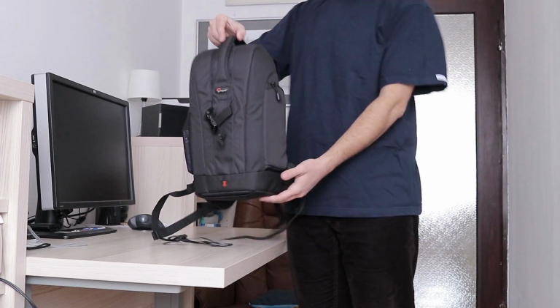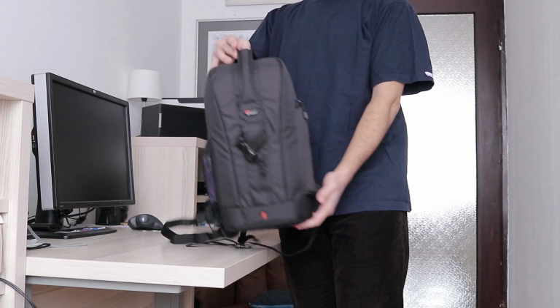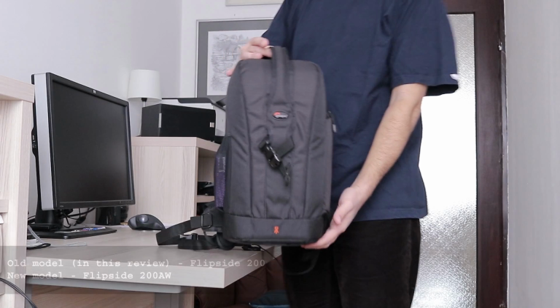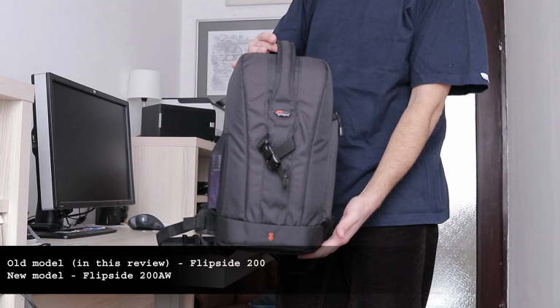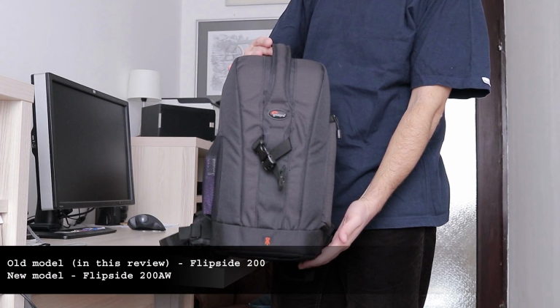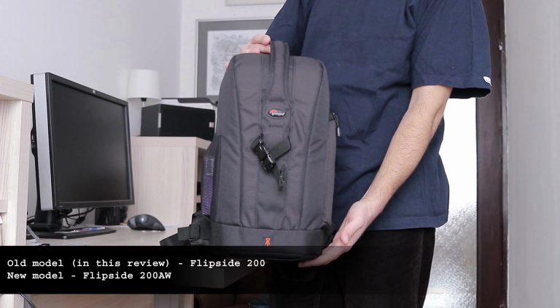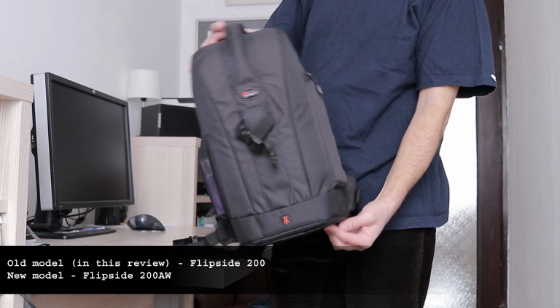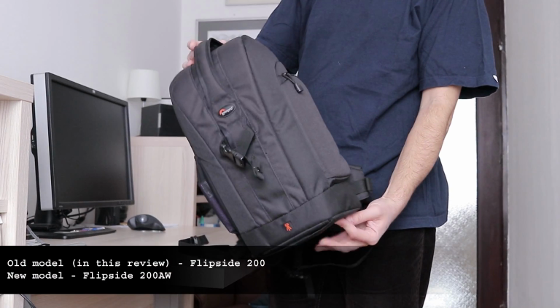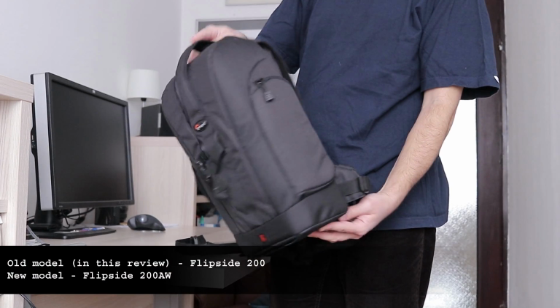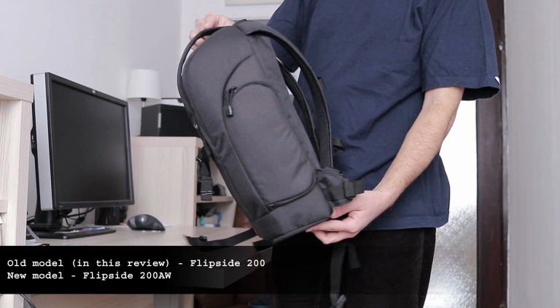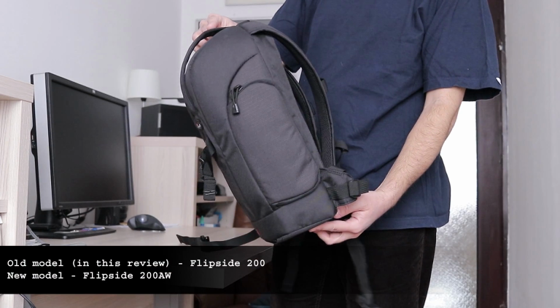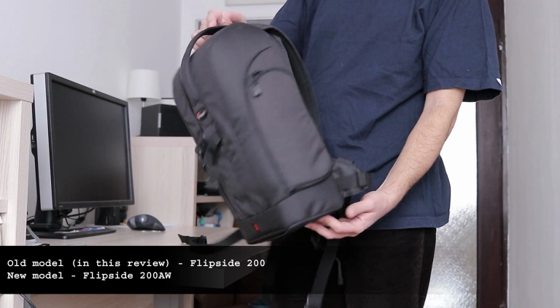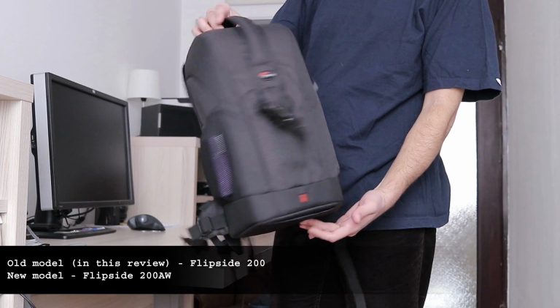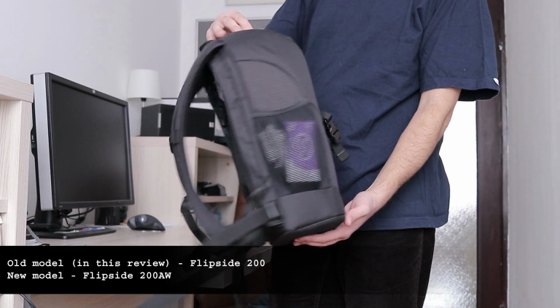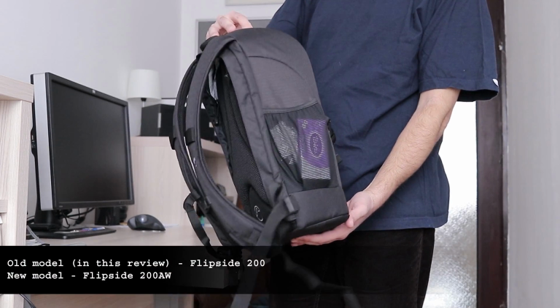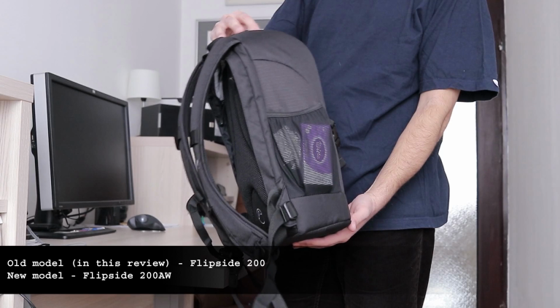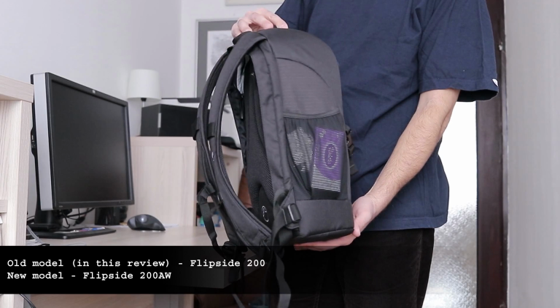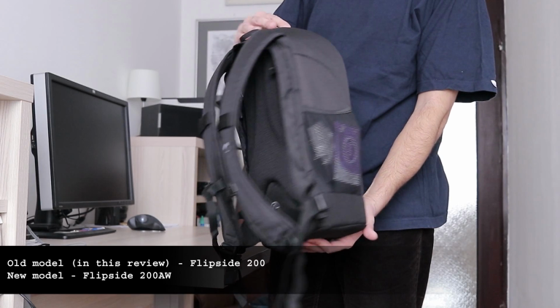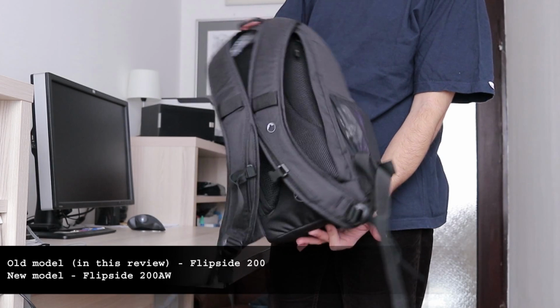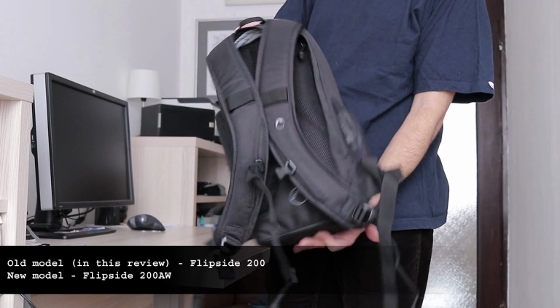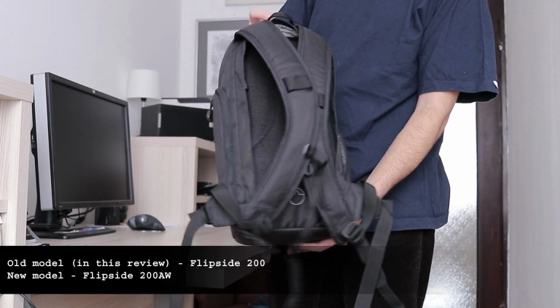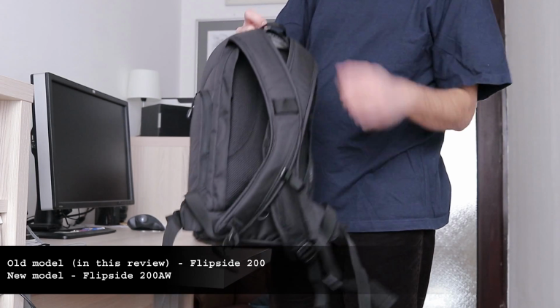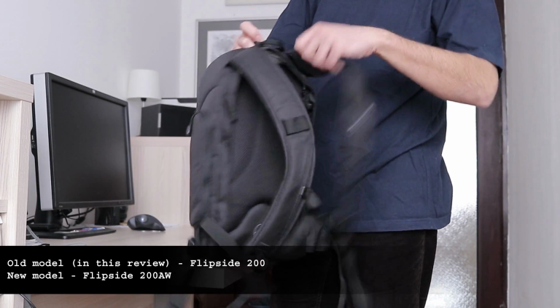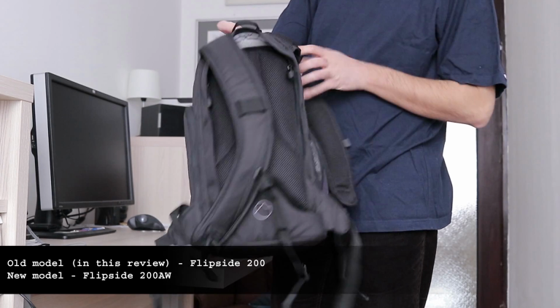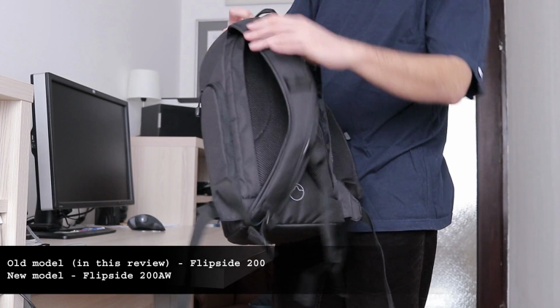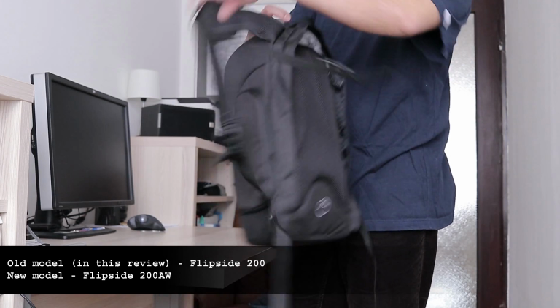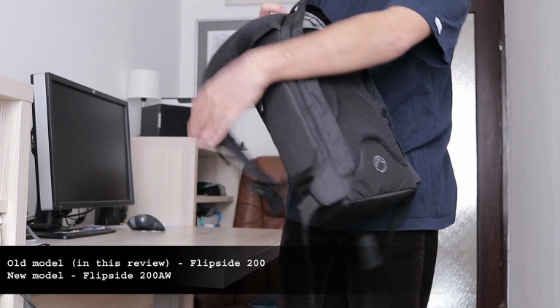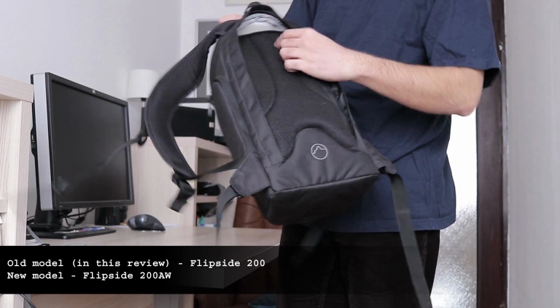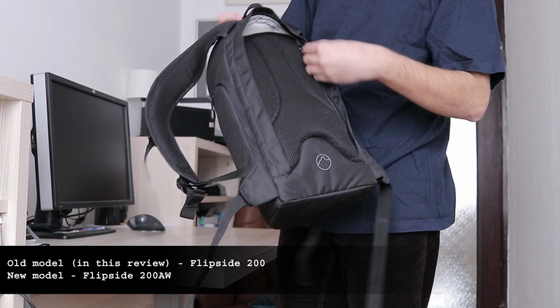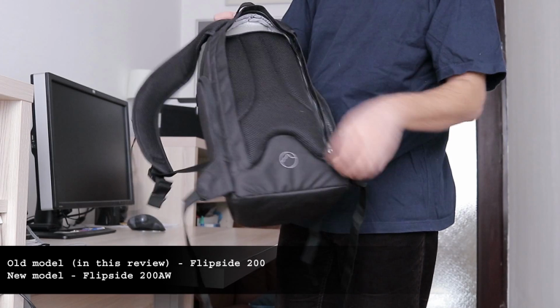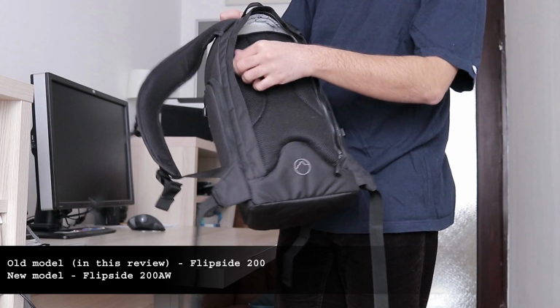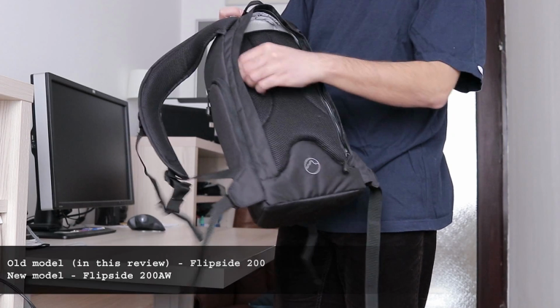Before I begin, keep in mind there are two generations of this product. The one I will show you in this video is the old model. There are some differences which I will explain at the end of the video after I show you this one.